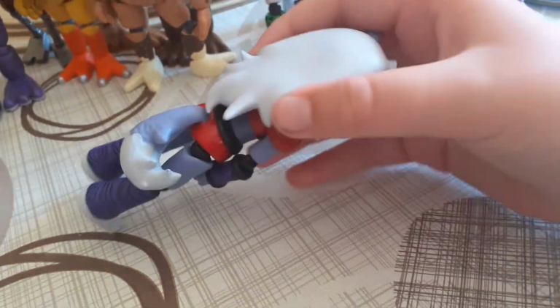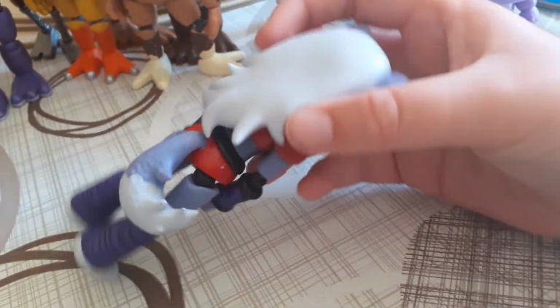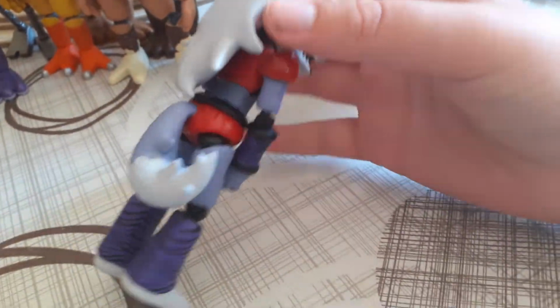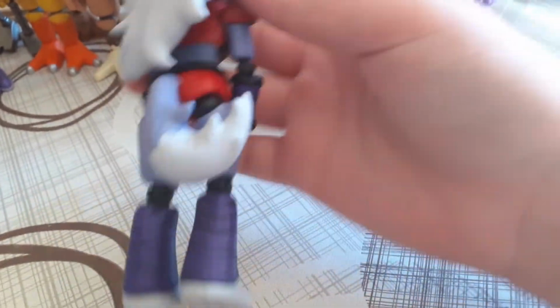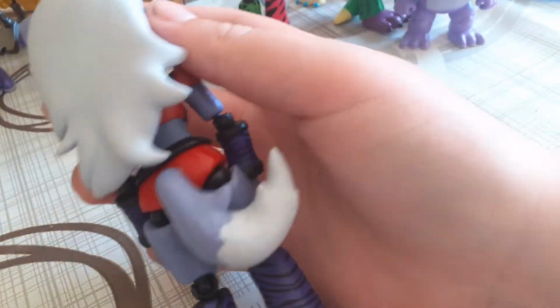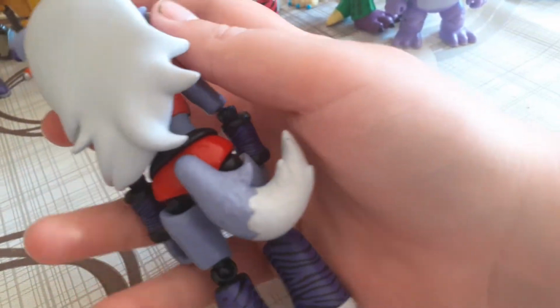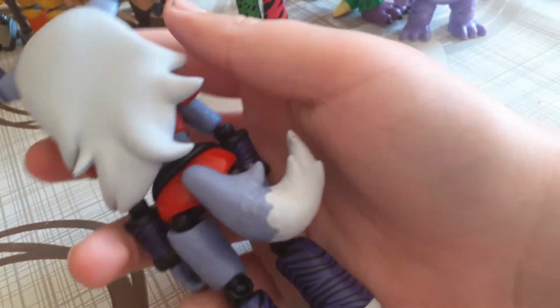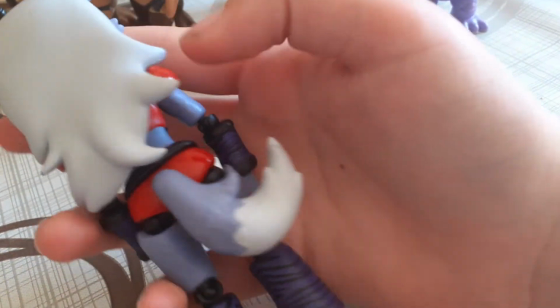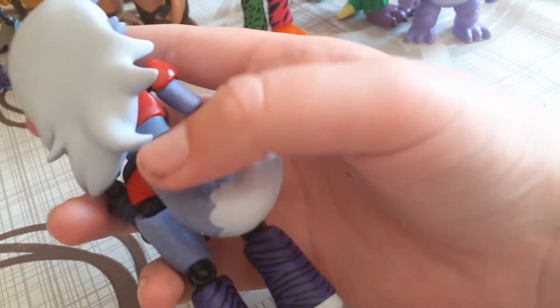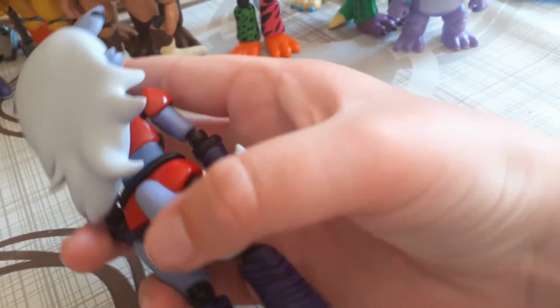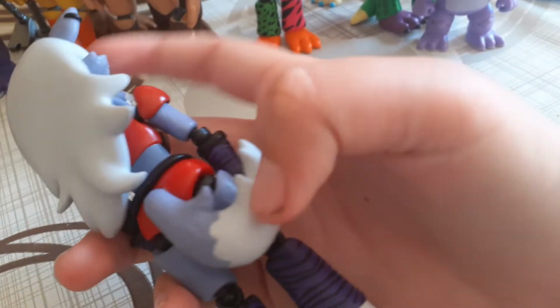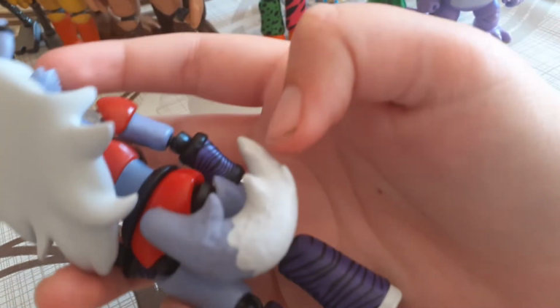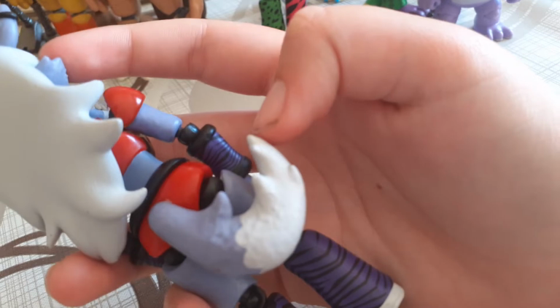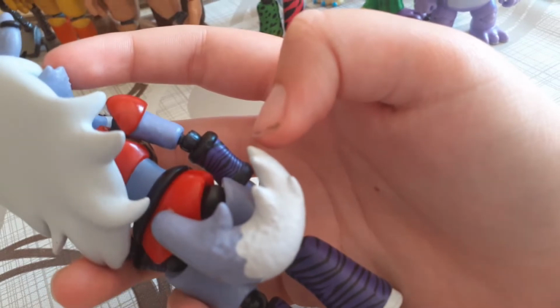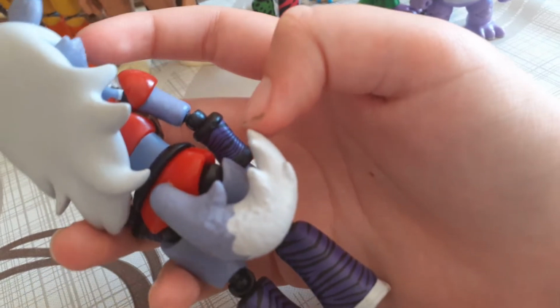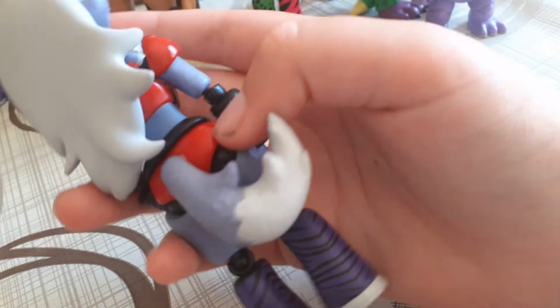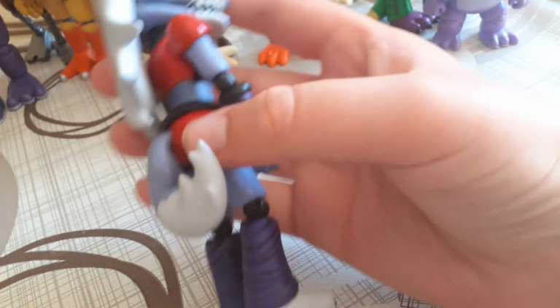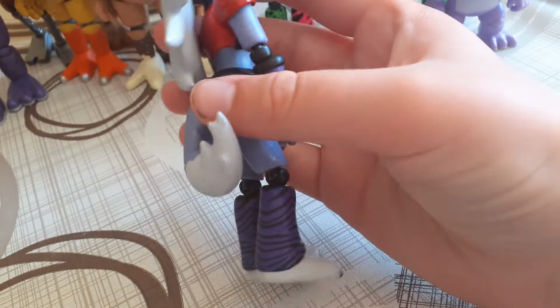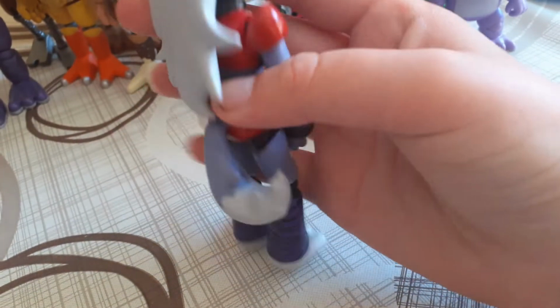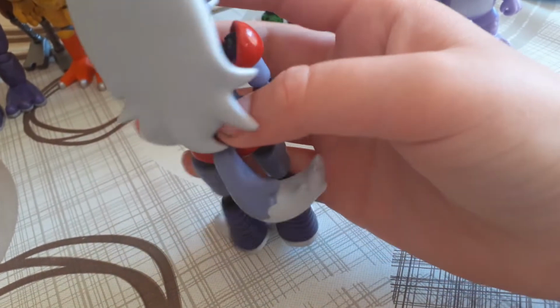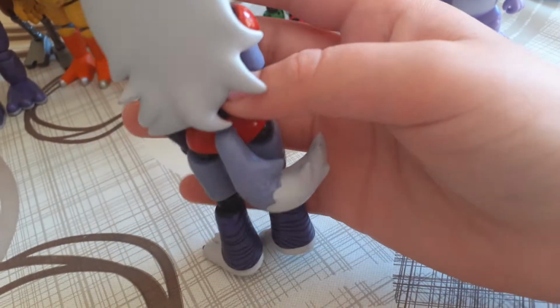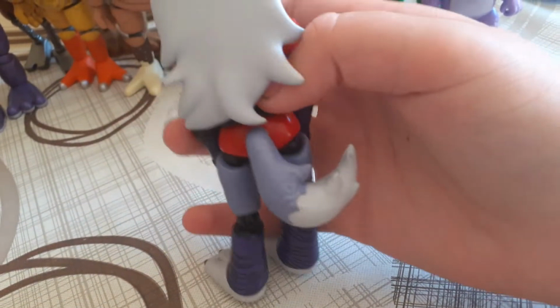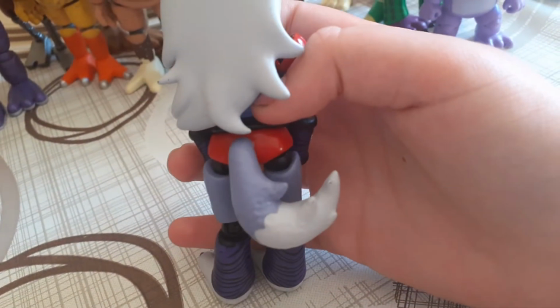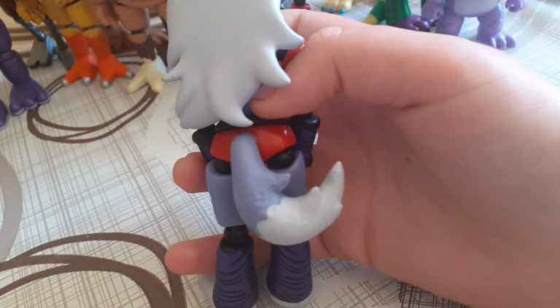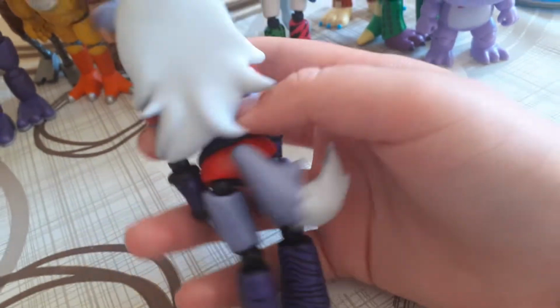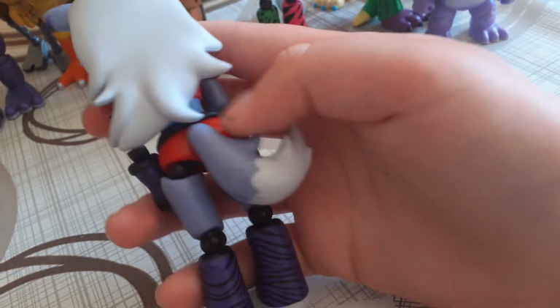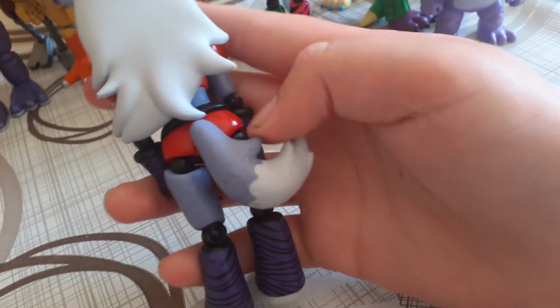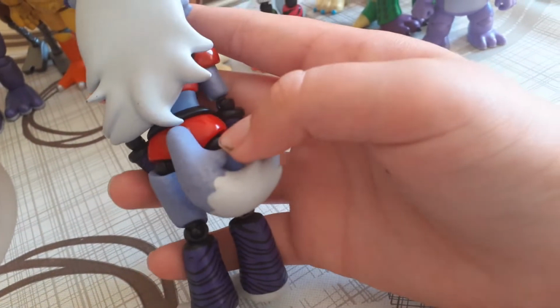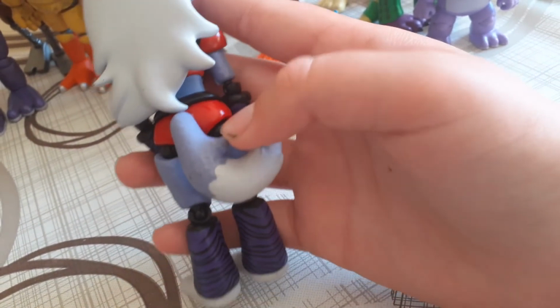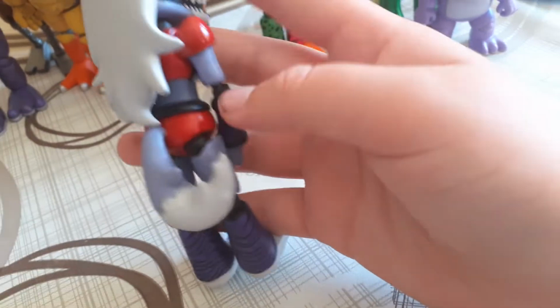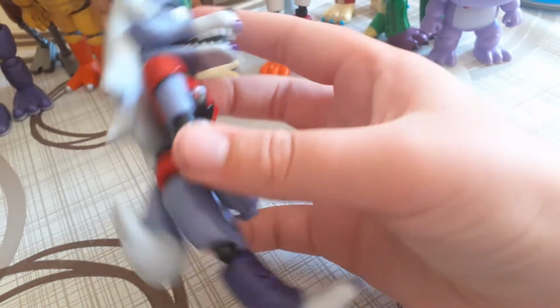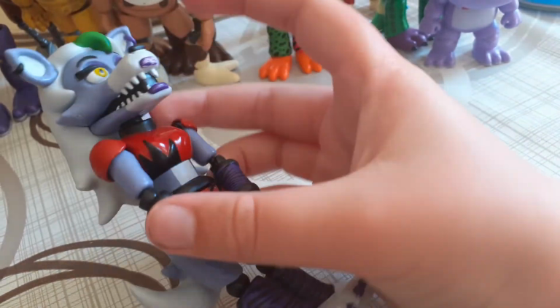So now we're going to actually look at the actual figure. Let's start with the head, as usual. As you can see, the paint on the lips is kind of chipping.